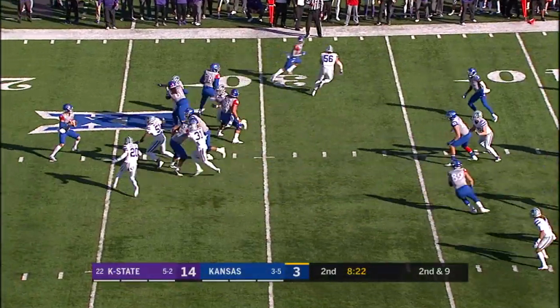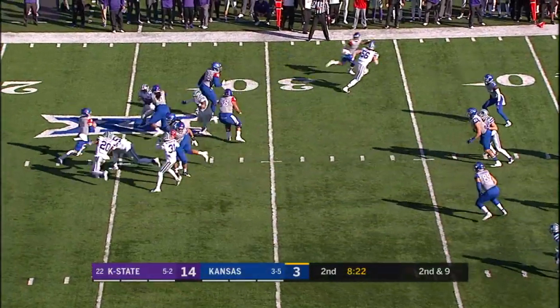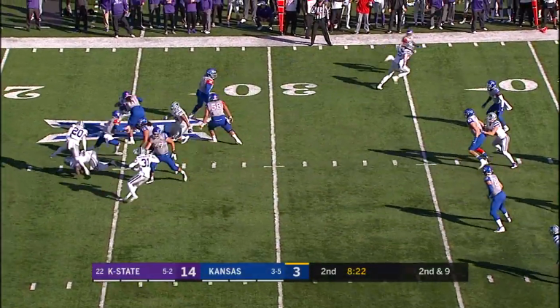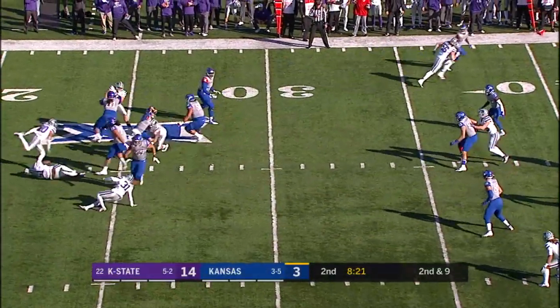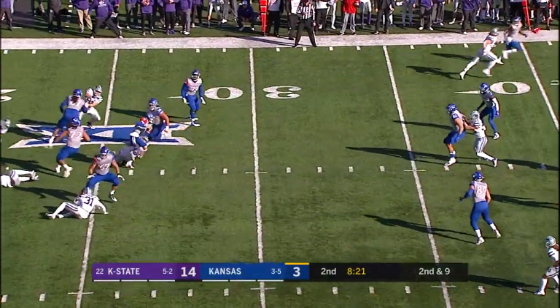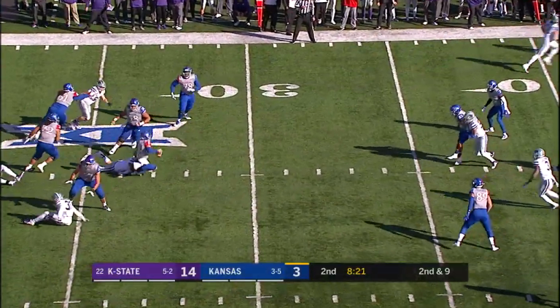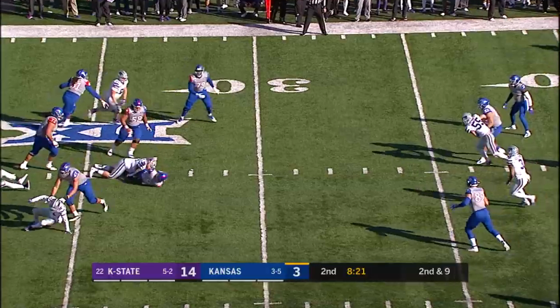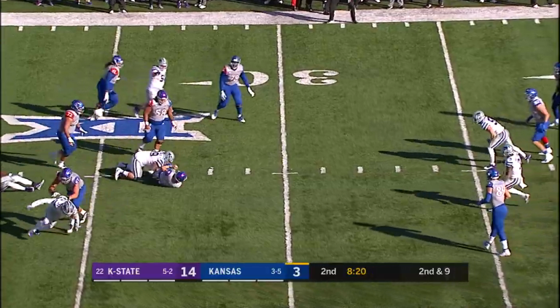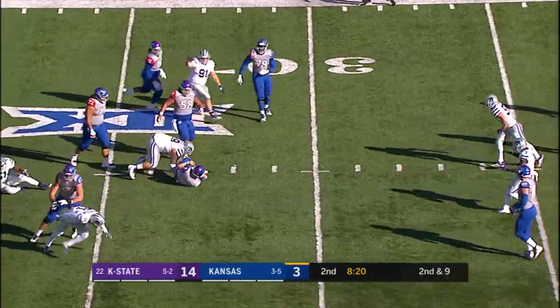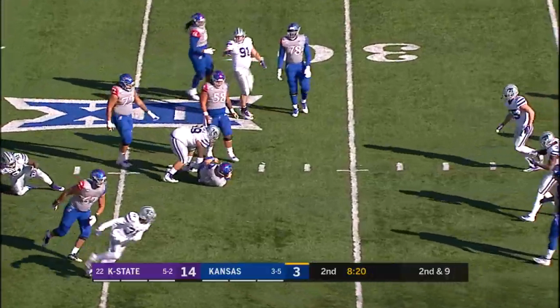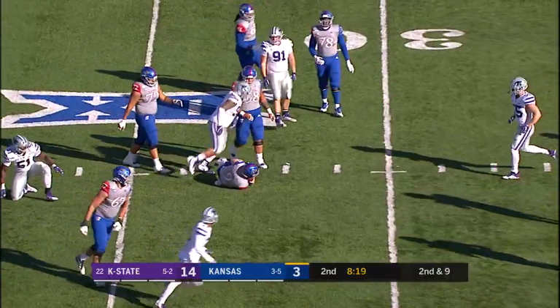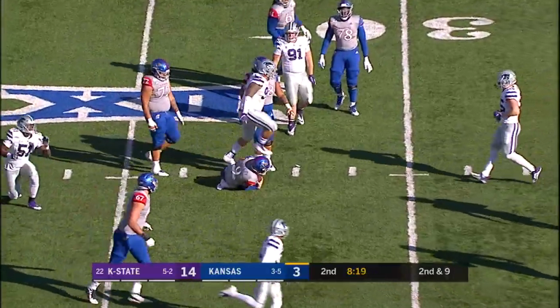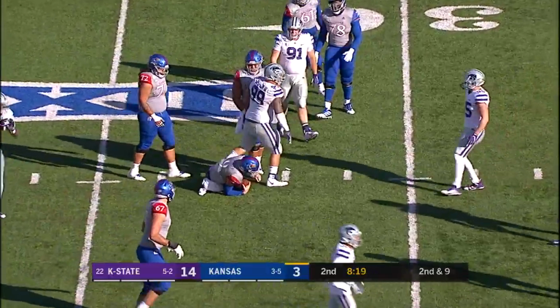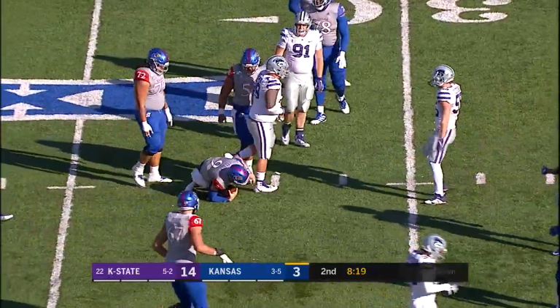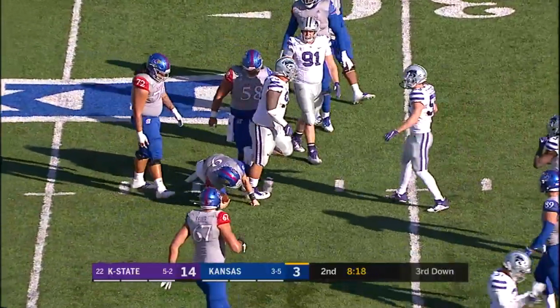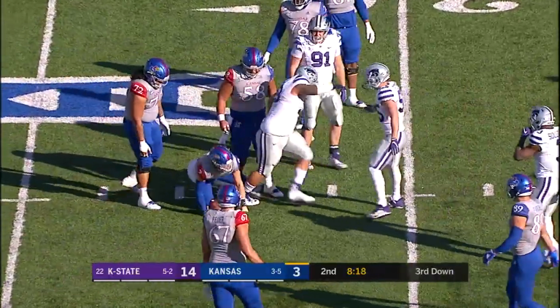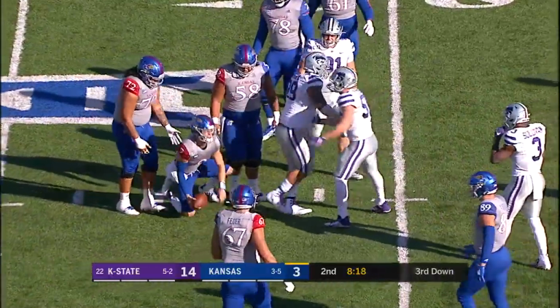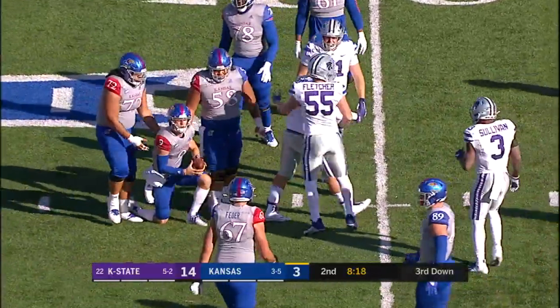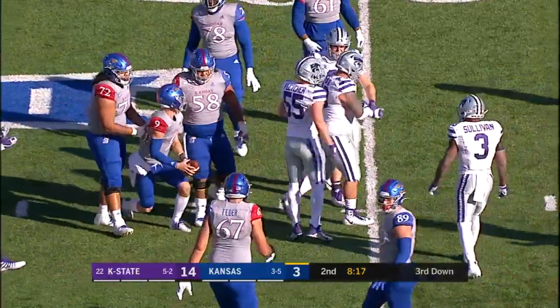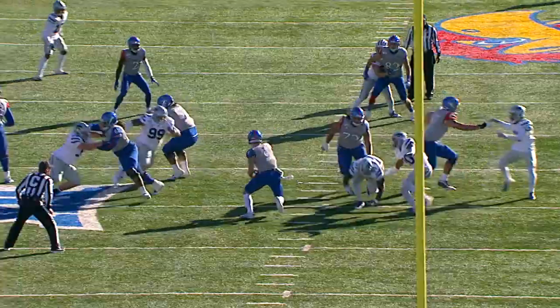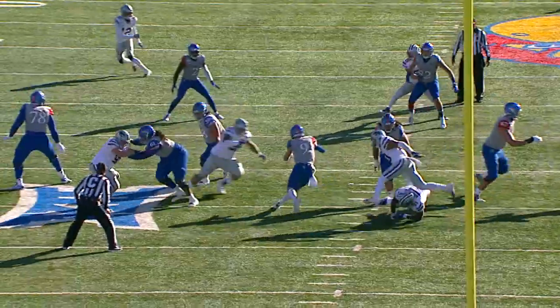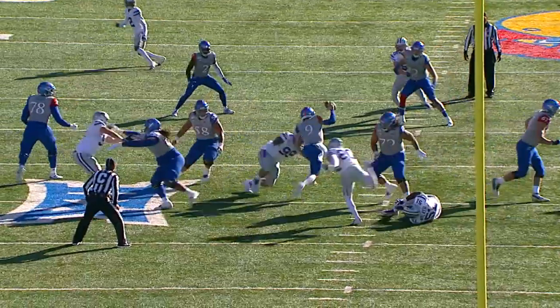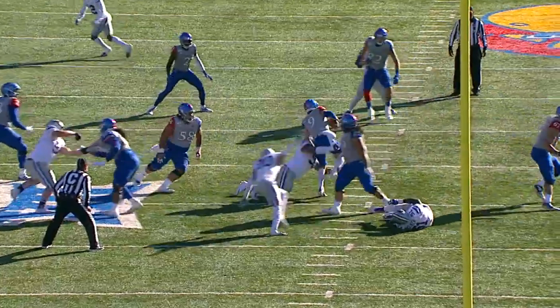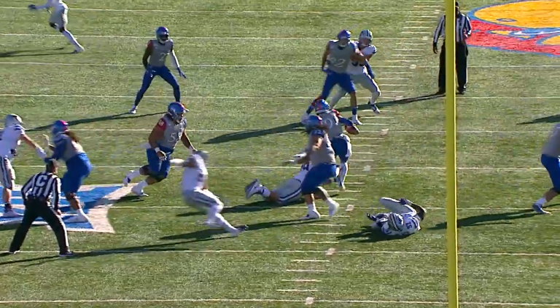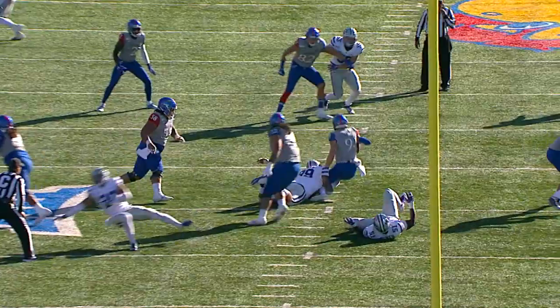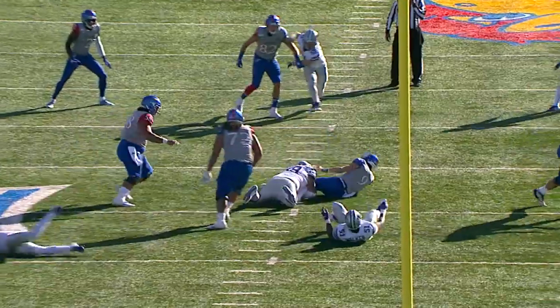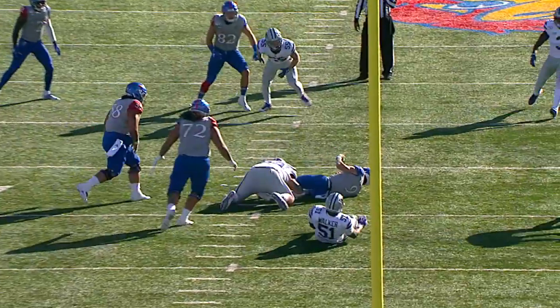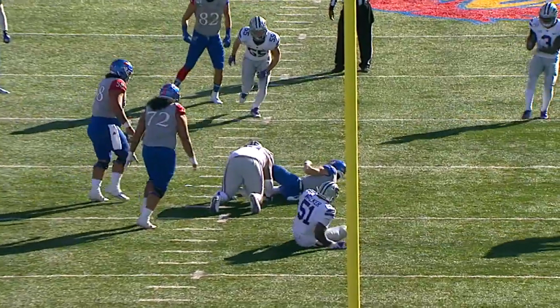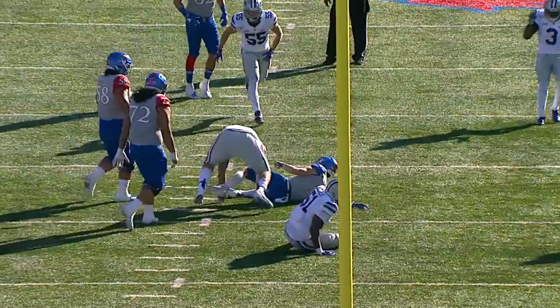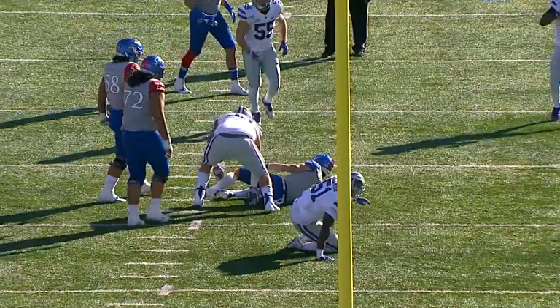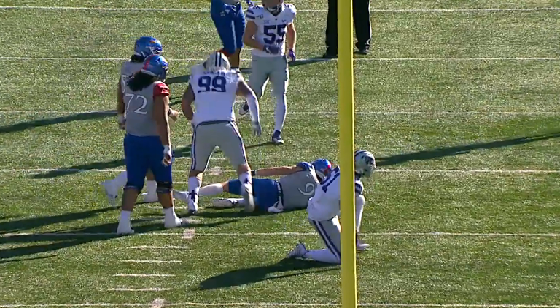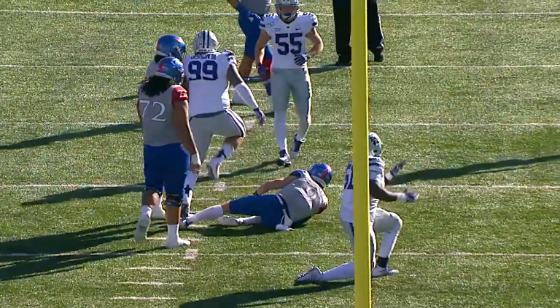Trips to the right in a short bunch set, wide receiver left, K-State pressuring Stanley — down he goes at the 27-yard line. It is Trey Deshaun with the sack at the 27.